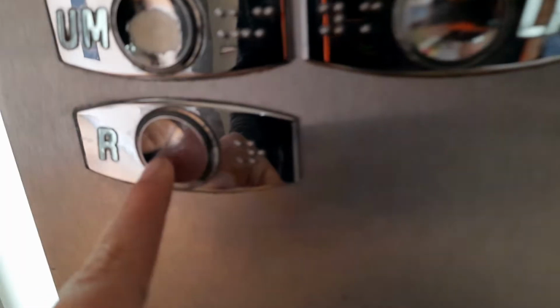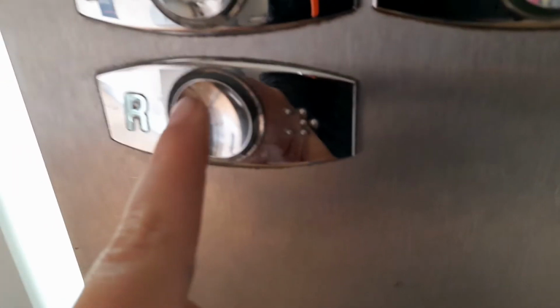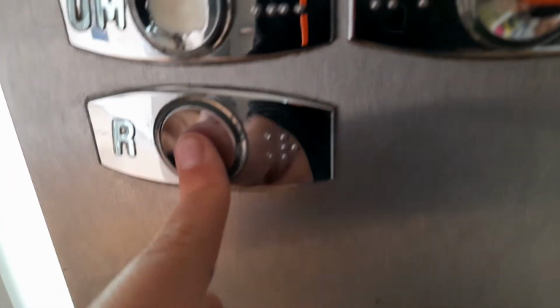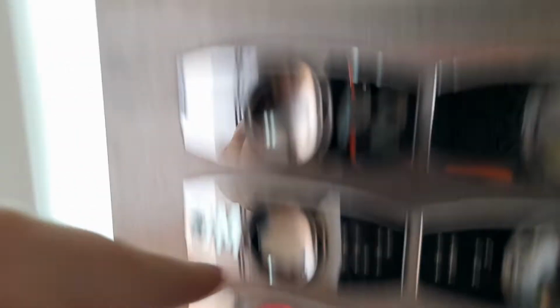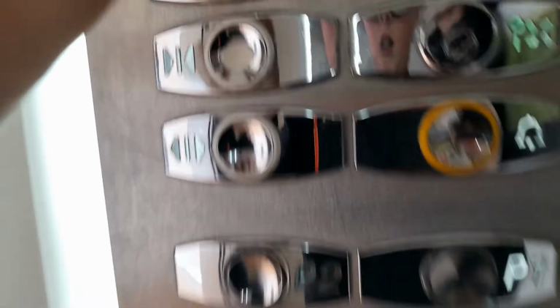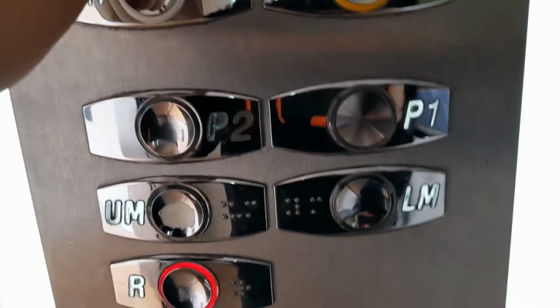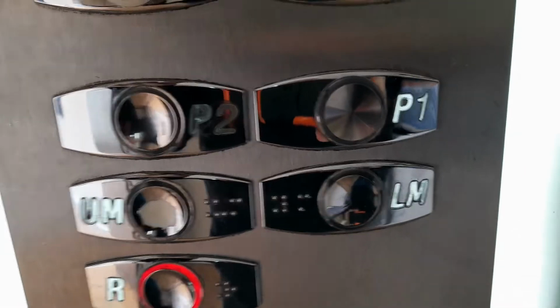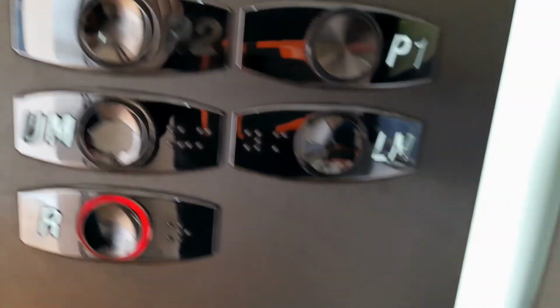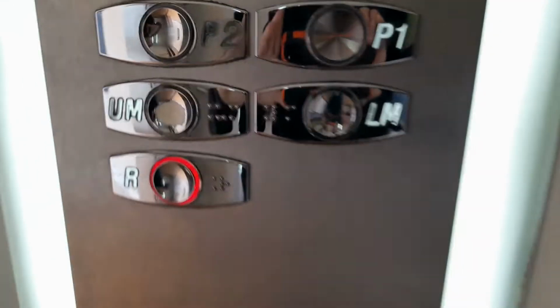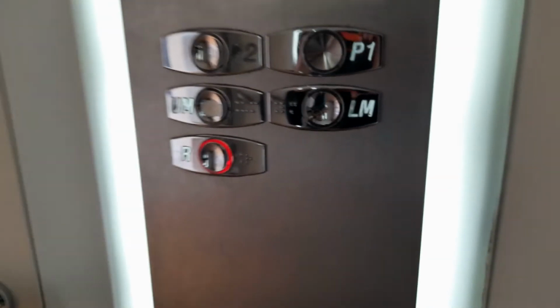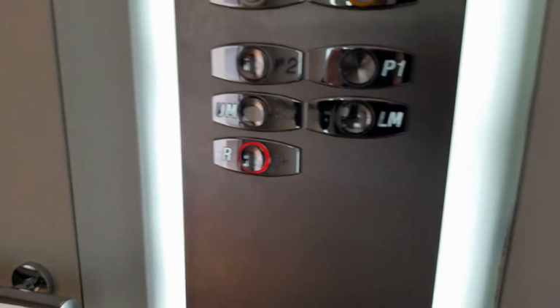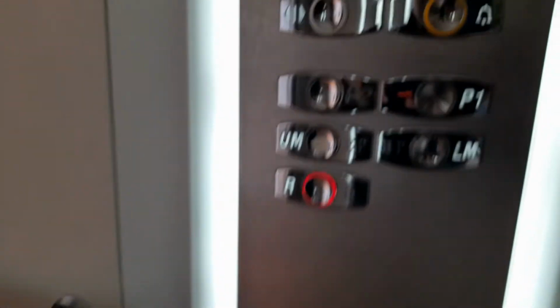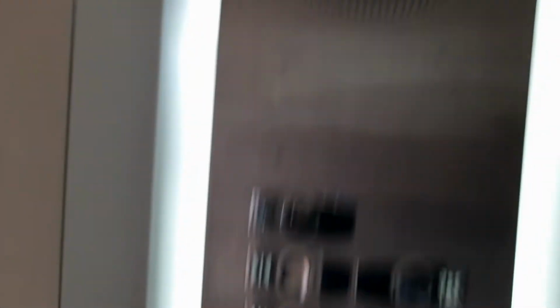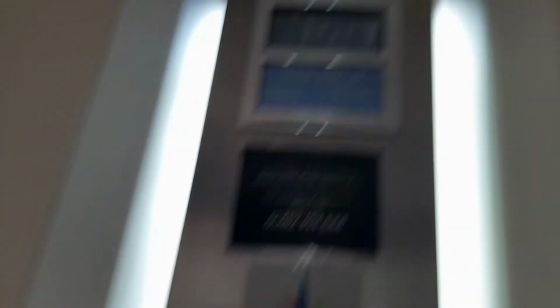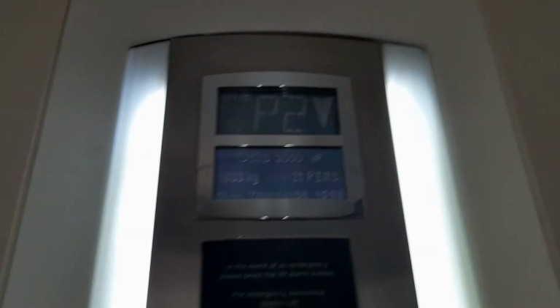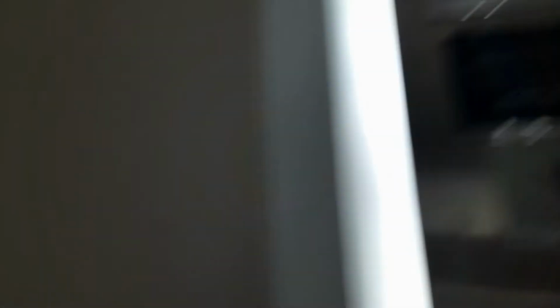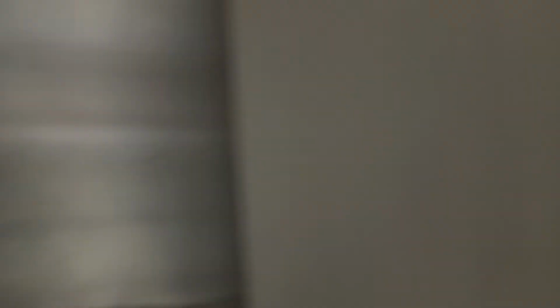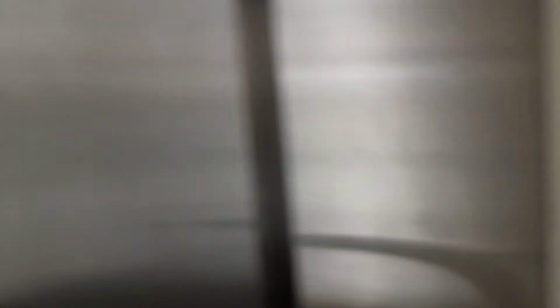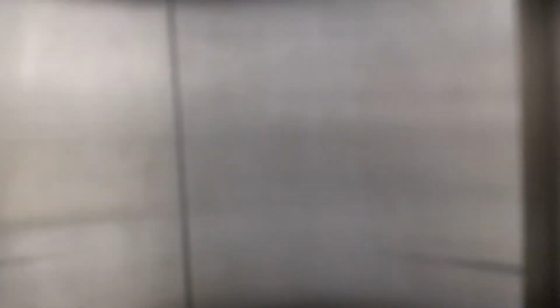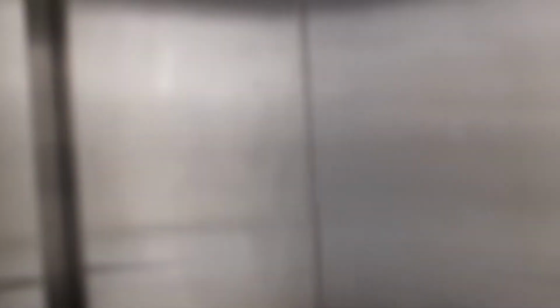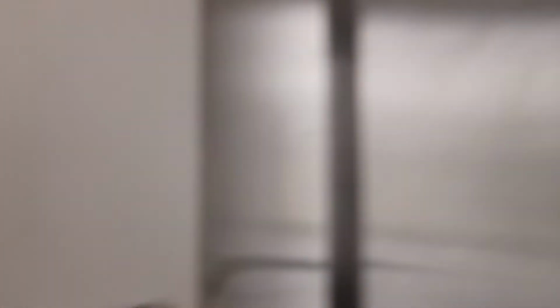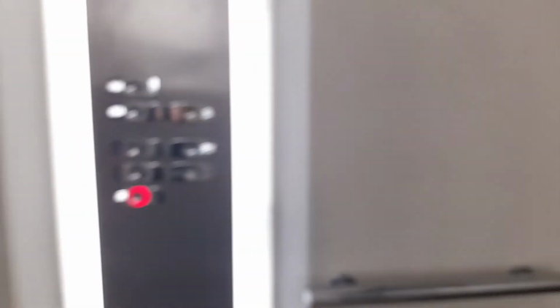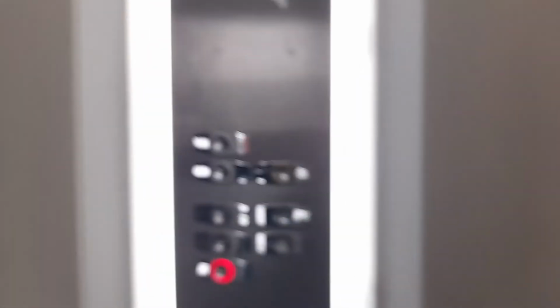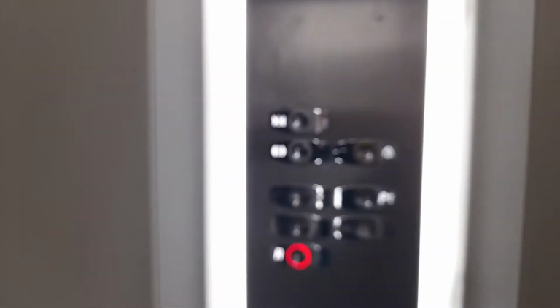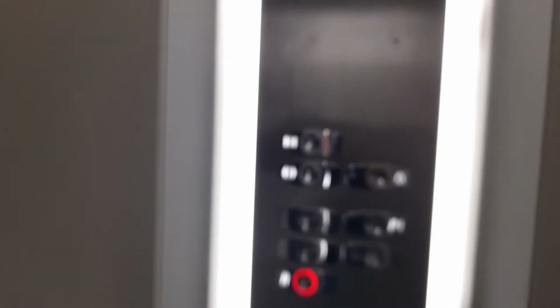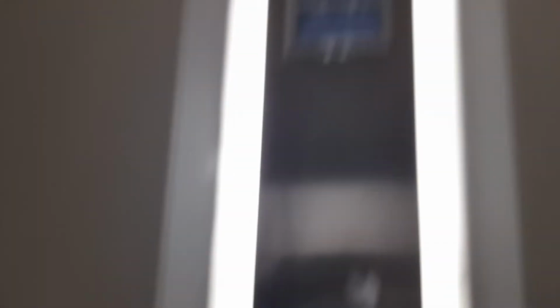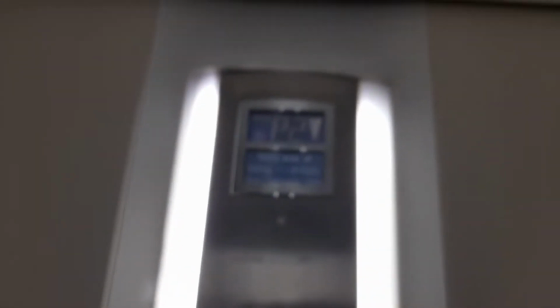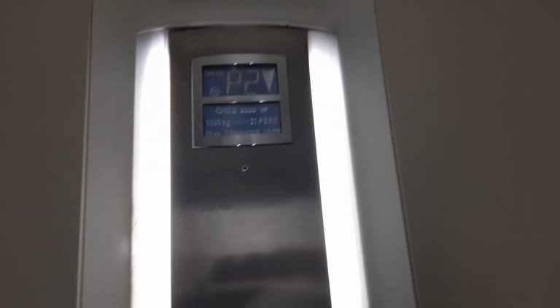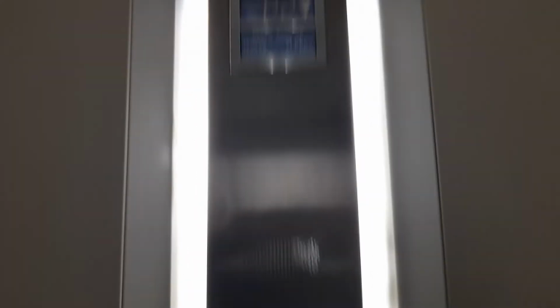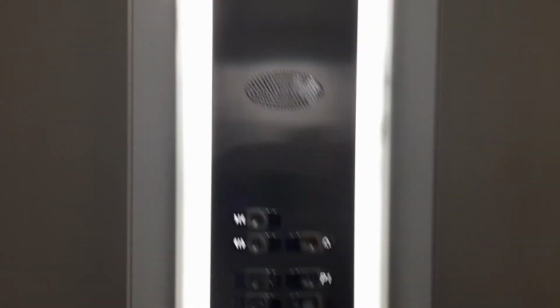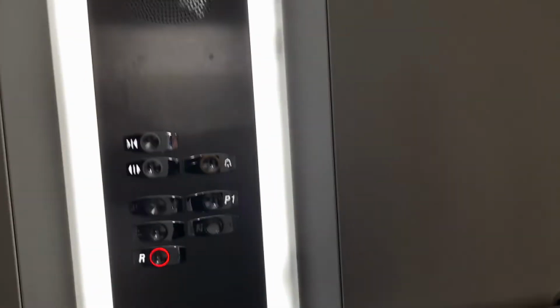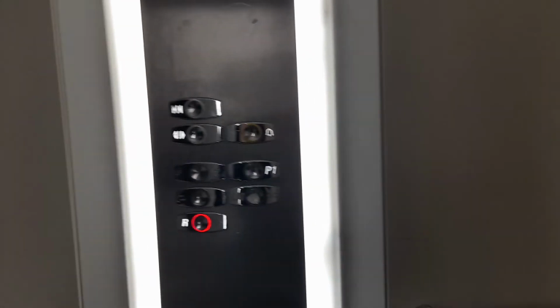We'll go right down to R. Stand clear, door closing. So there's two over there. It says P2 on the indicator and on the button.